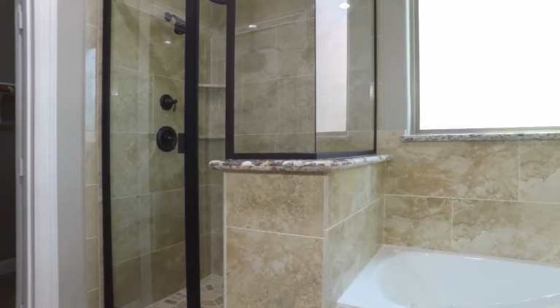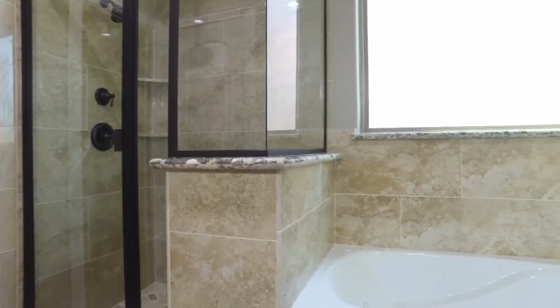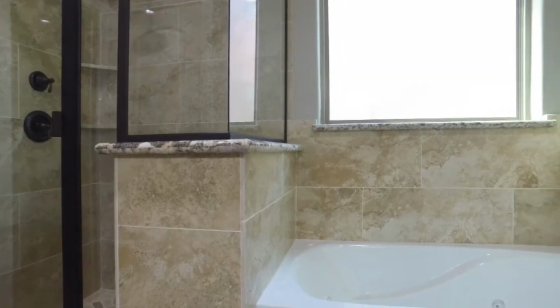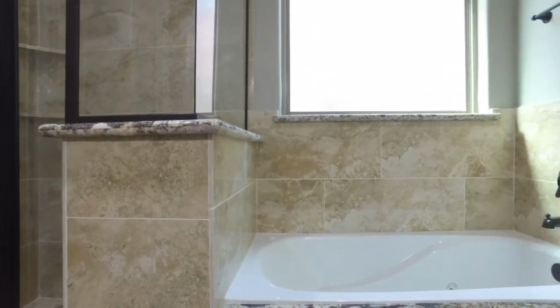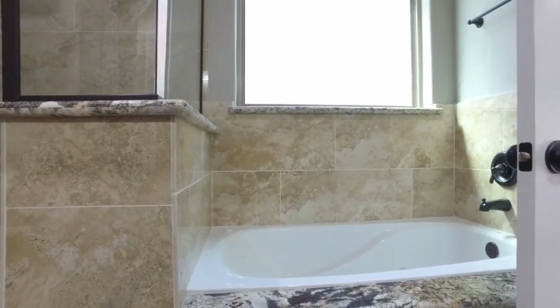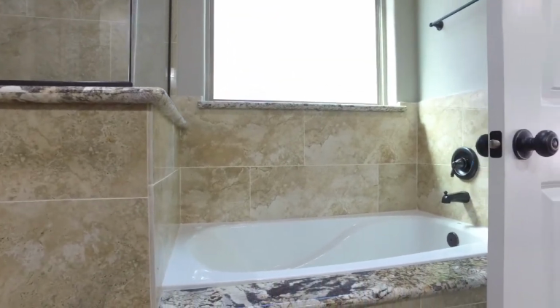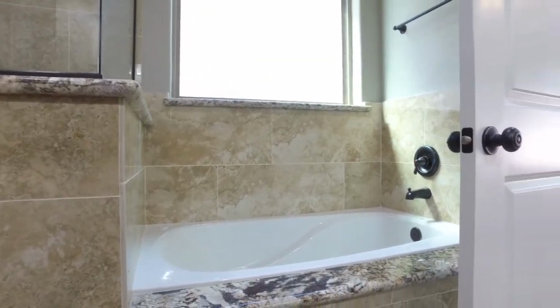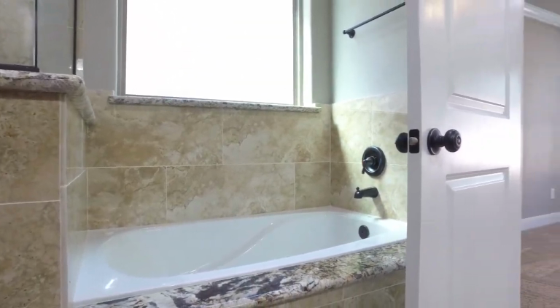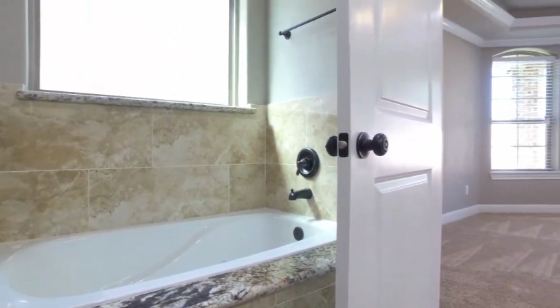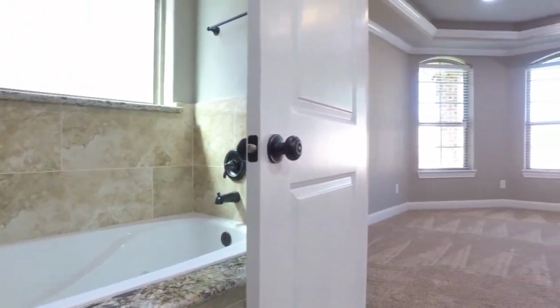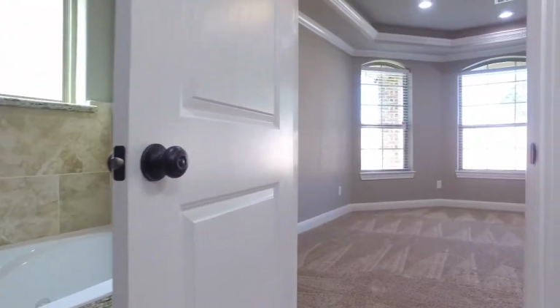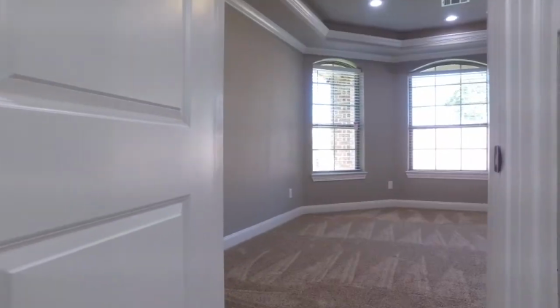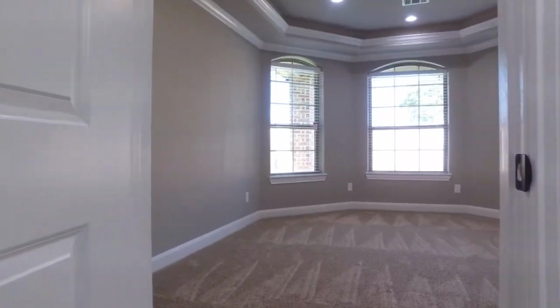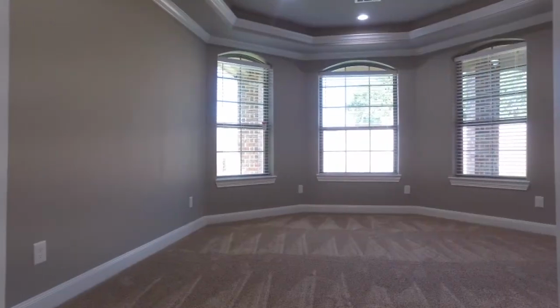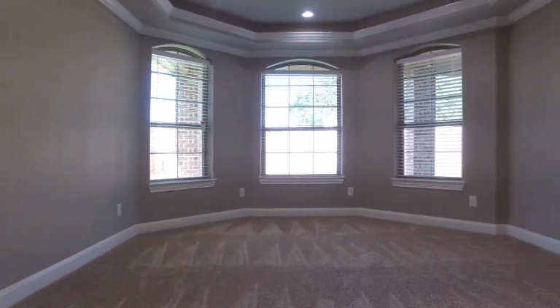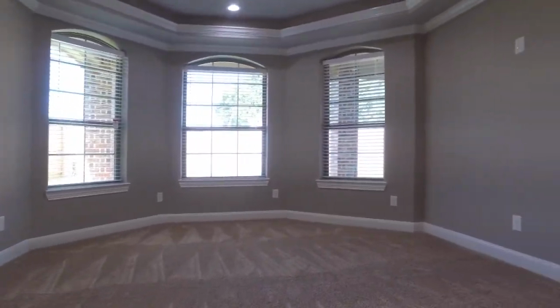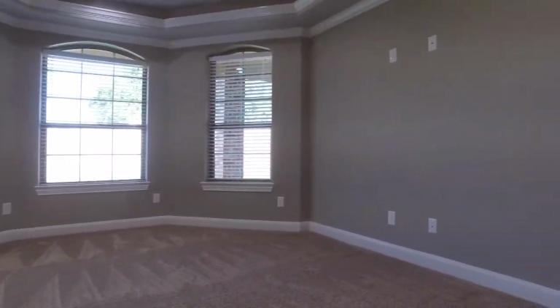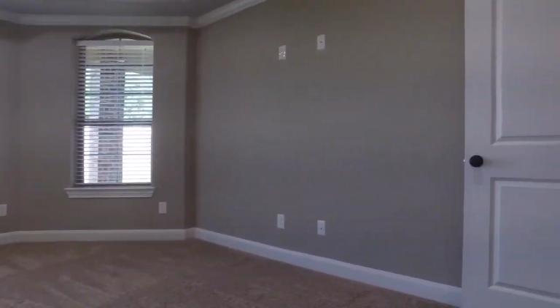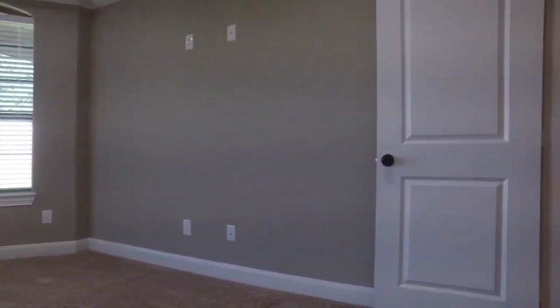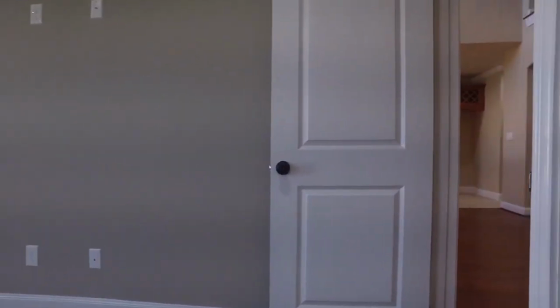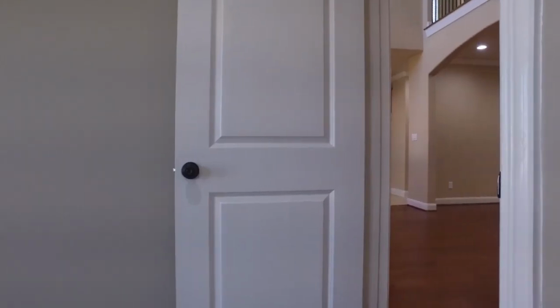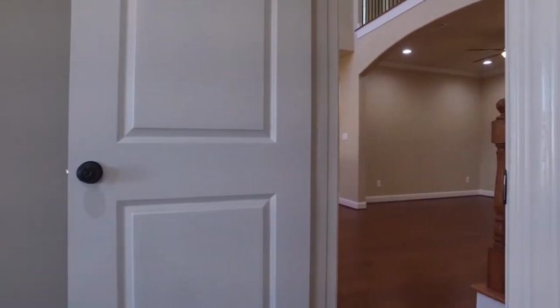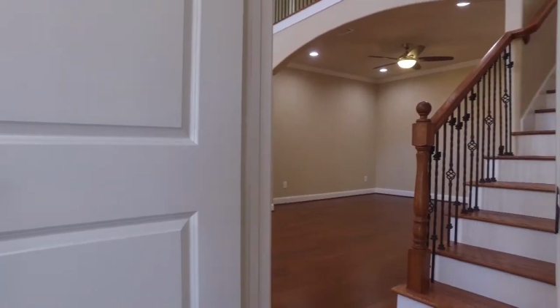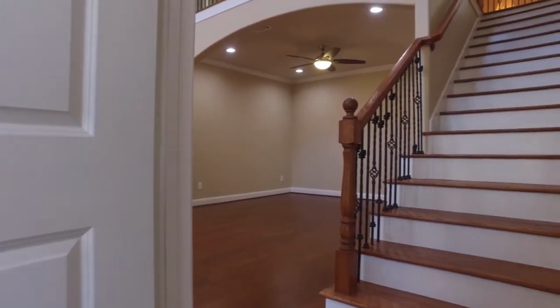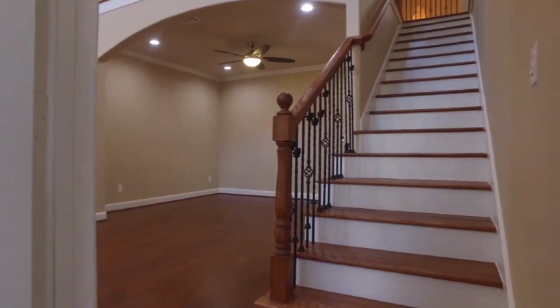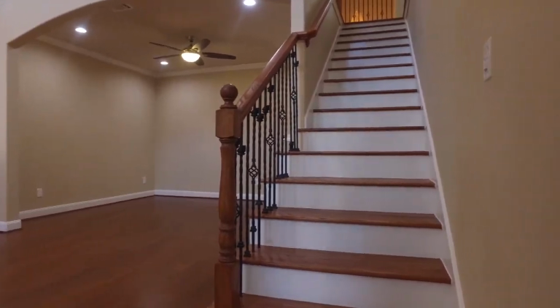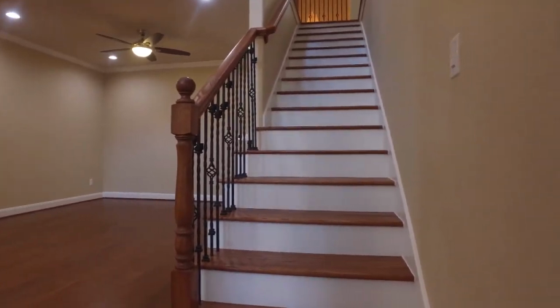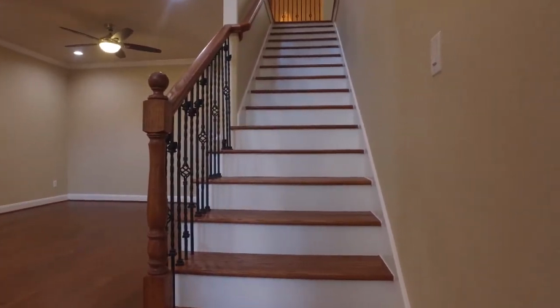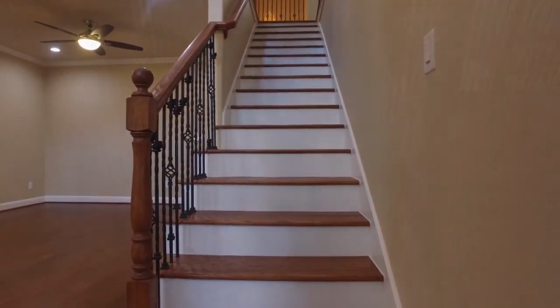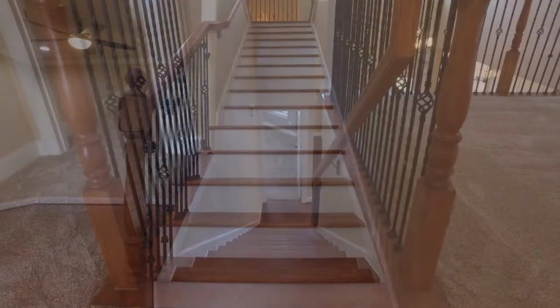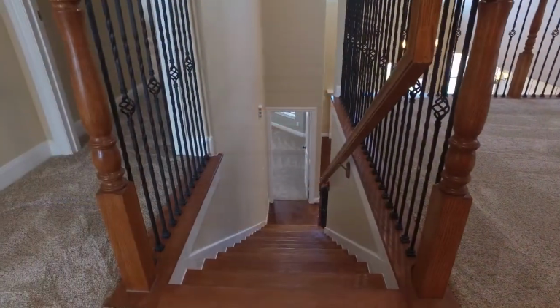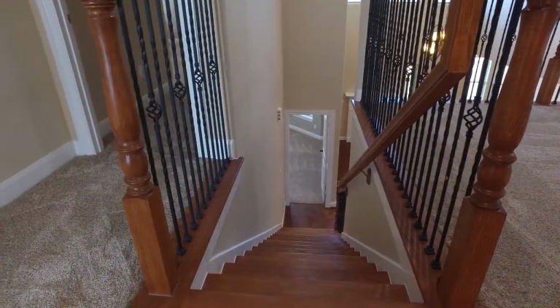Looking out the windows during a rainstorm or on a perfectly beautiful sunny day, and how happy you and your family will be. A place of peace and serenity.